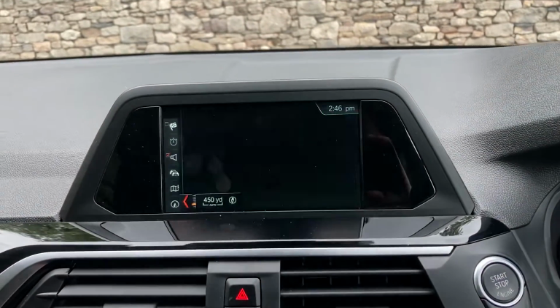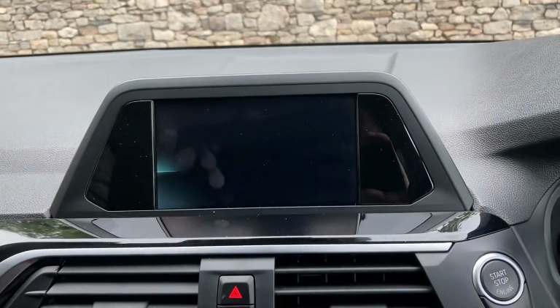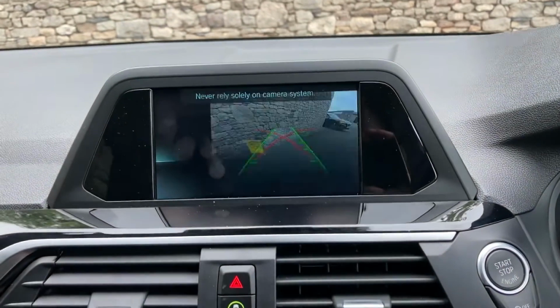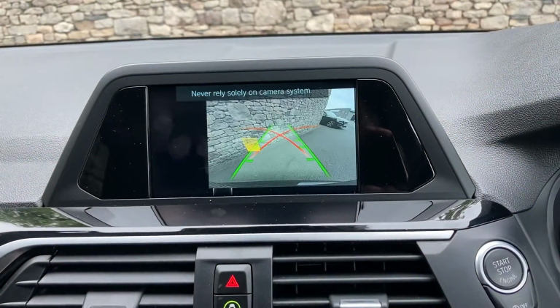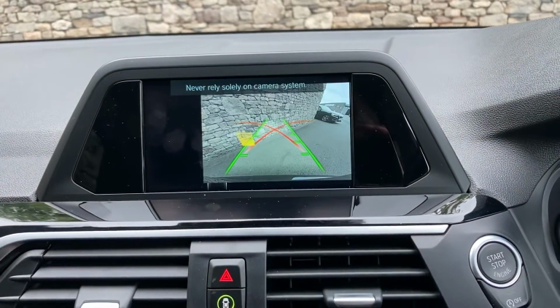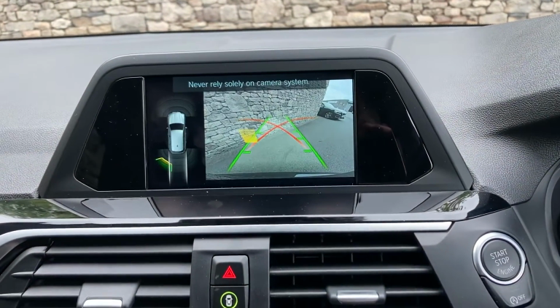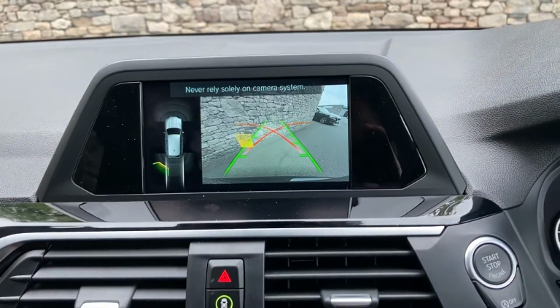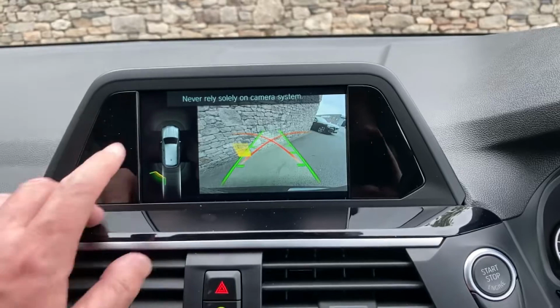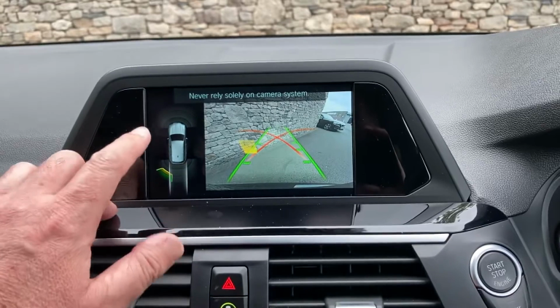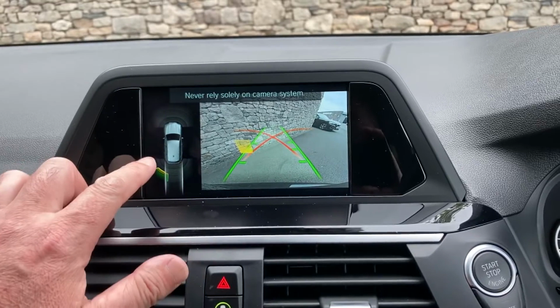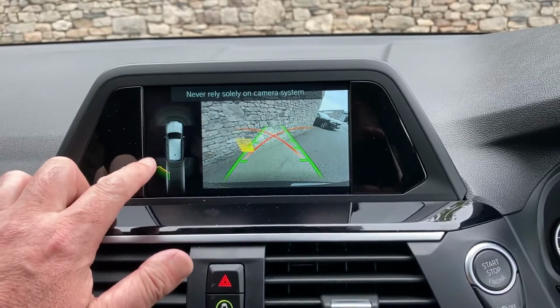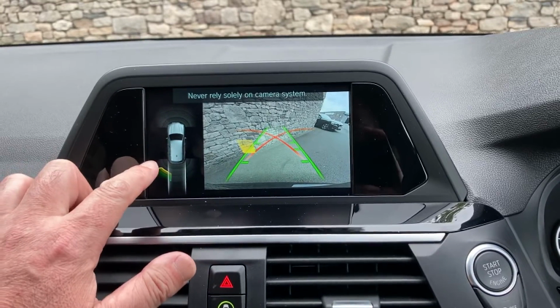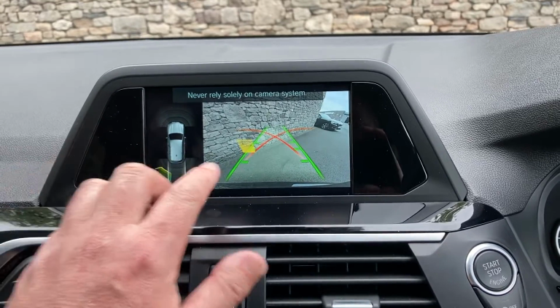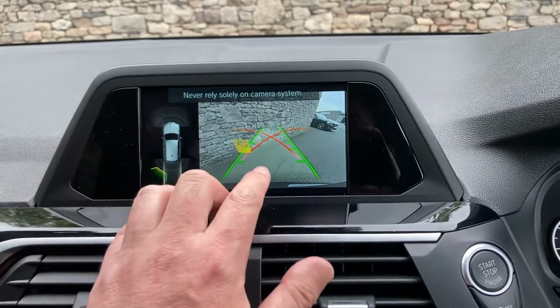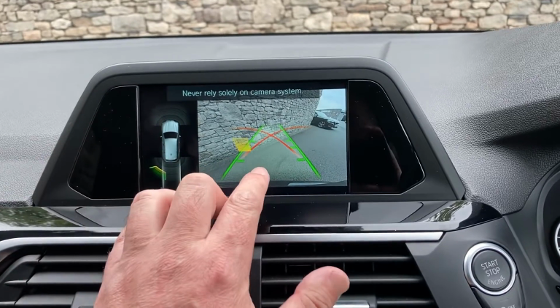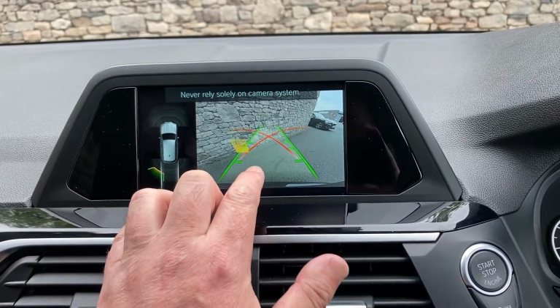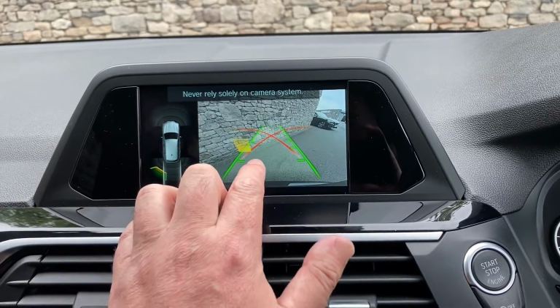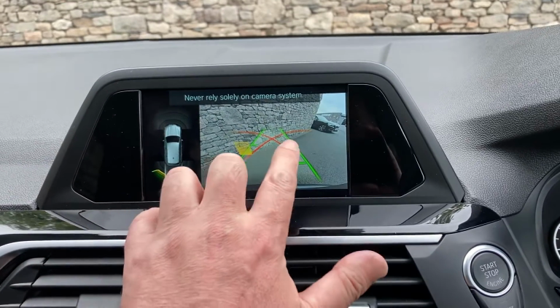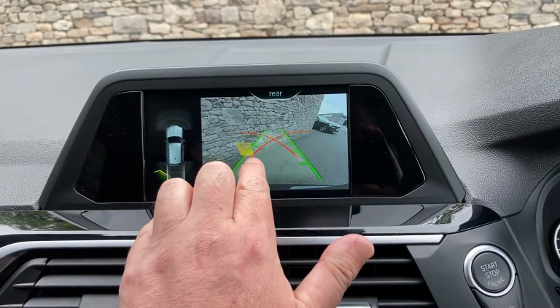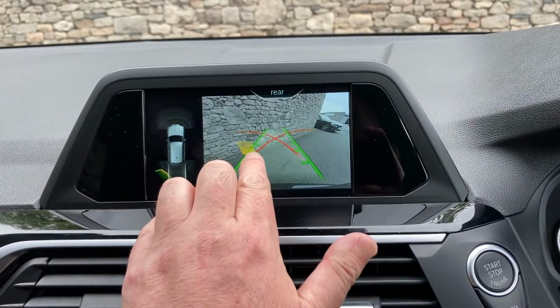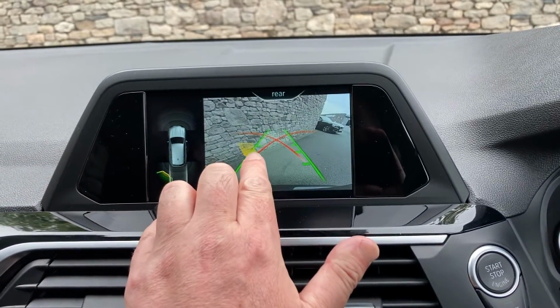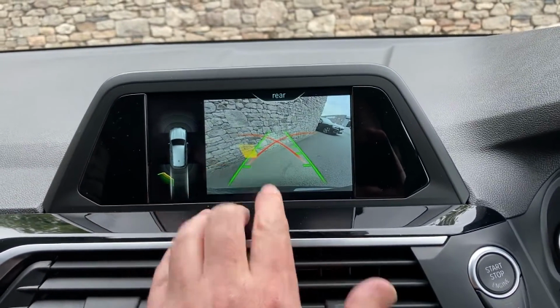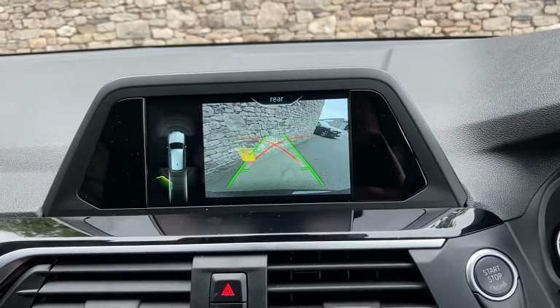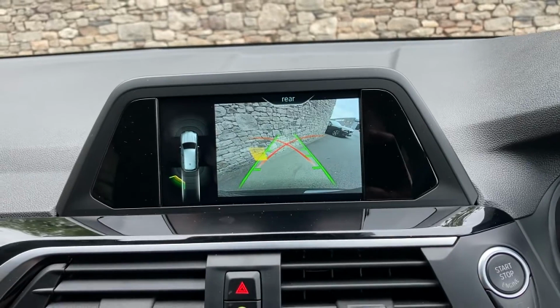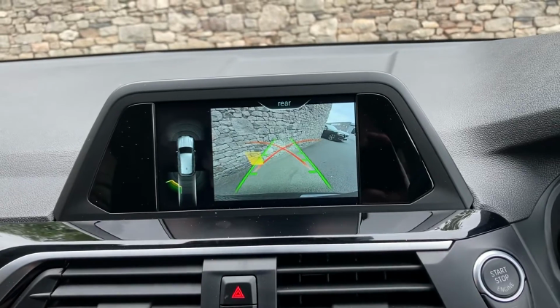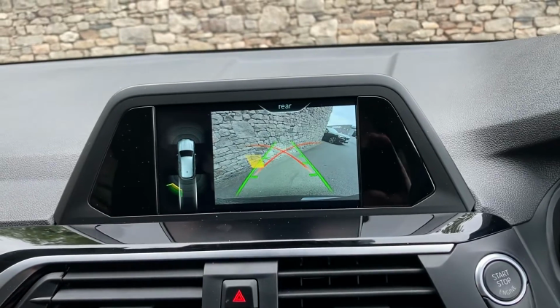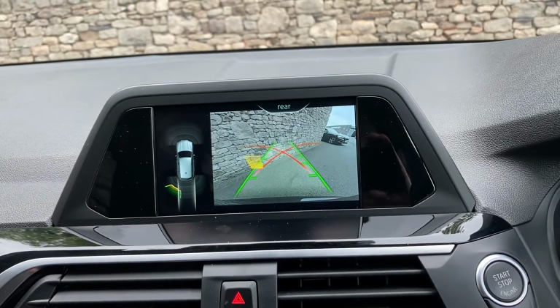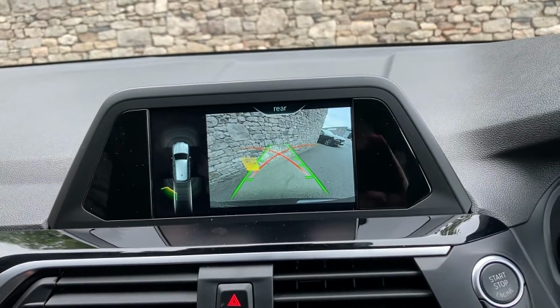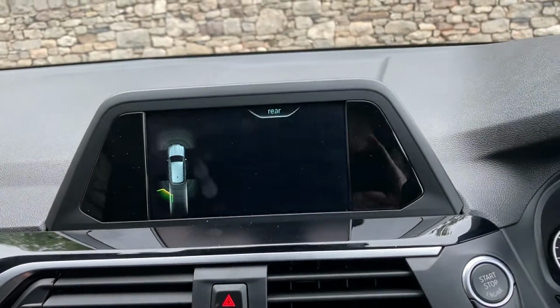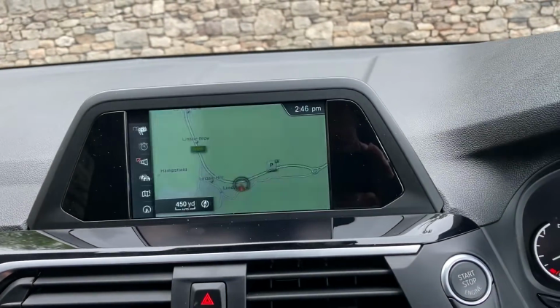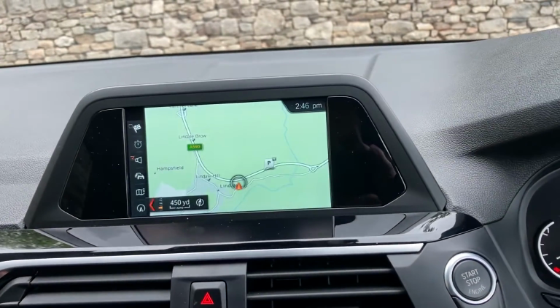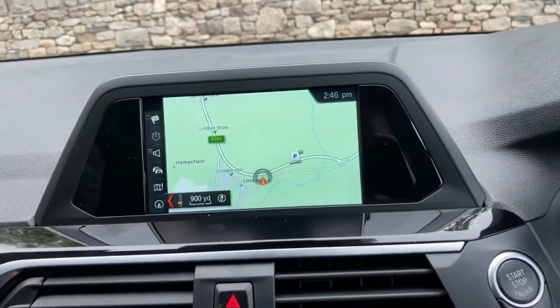Standard features include satellite navigation. Select reverse and you'll see we've got parking sensors on the front and rear of the car, a camera out the back with guidelines and obstacle markers — so we definitely don't have any excuses for bumping into anything.